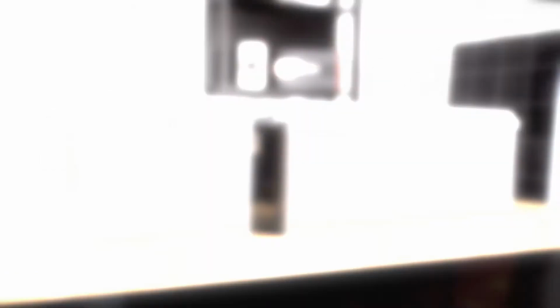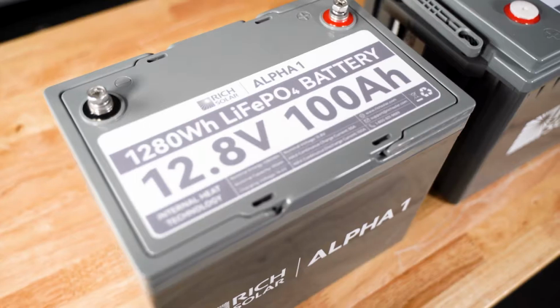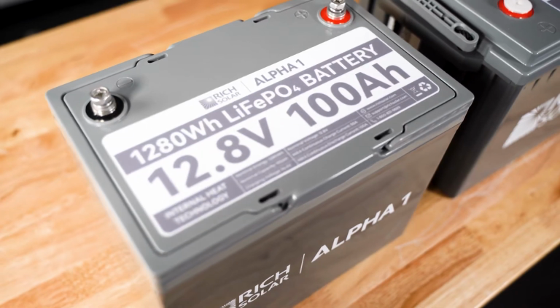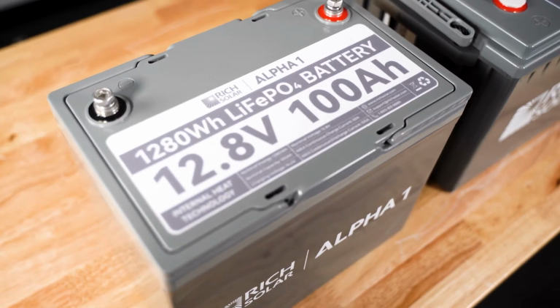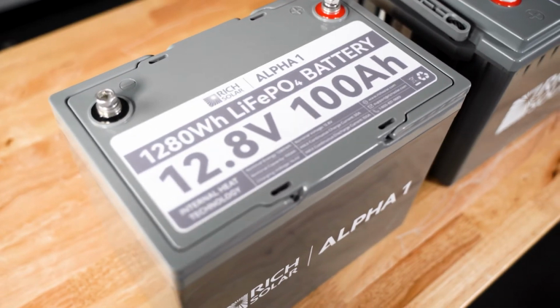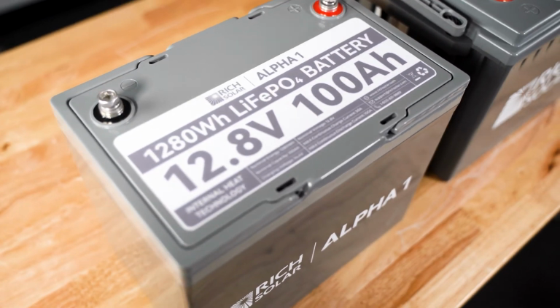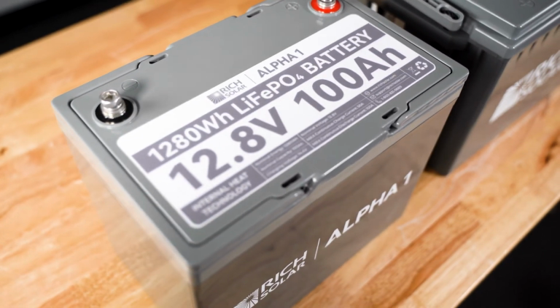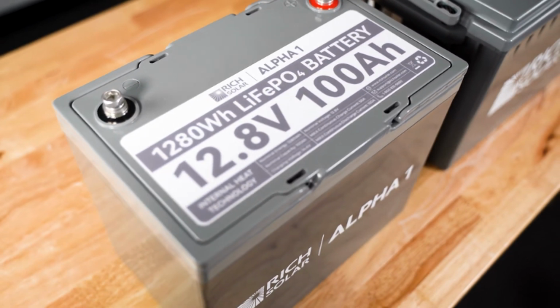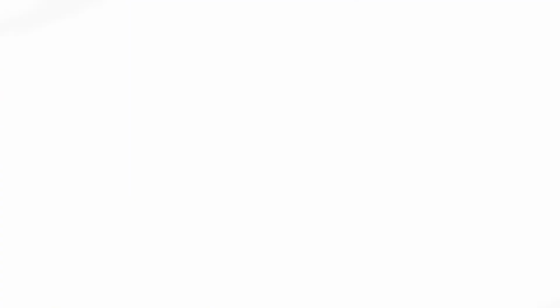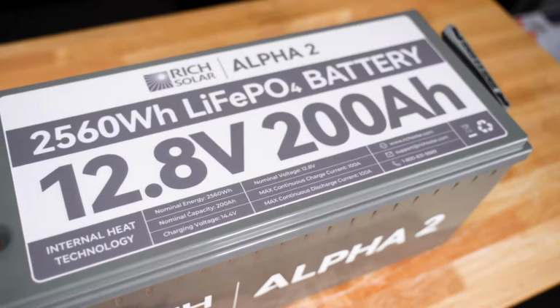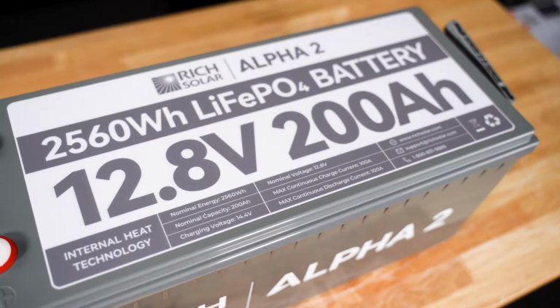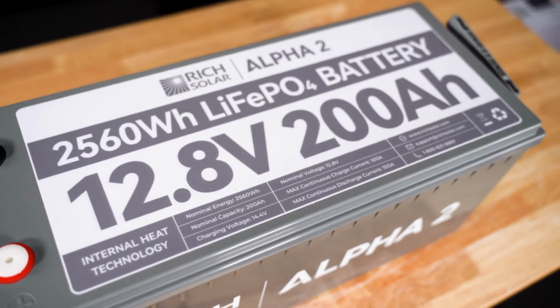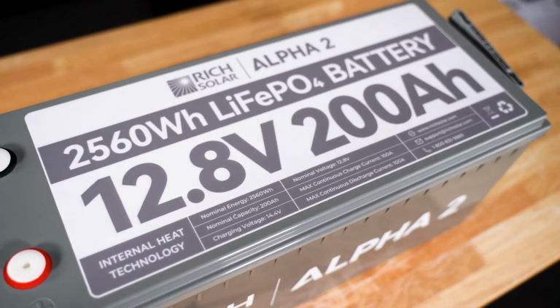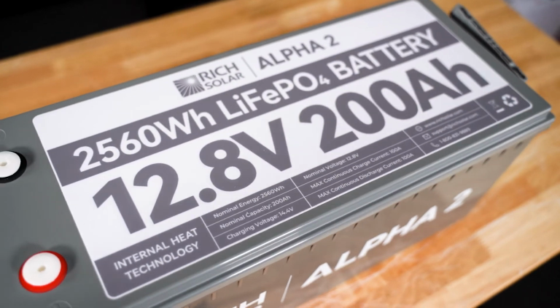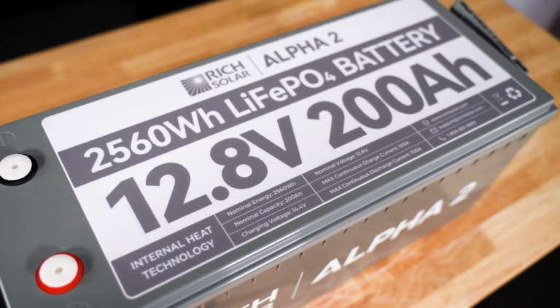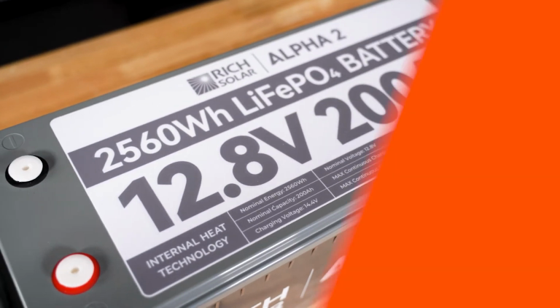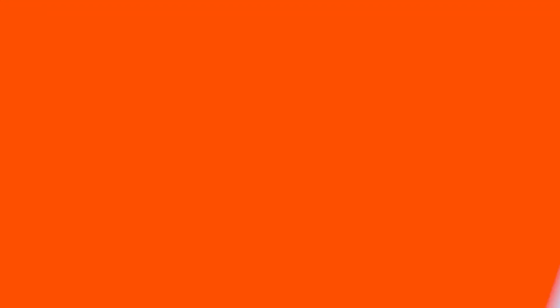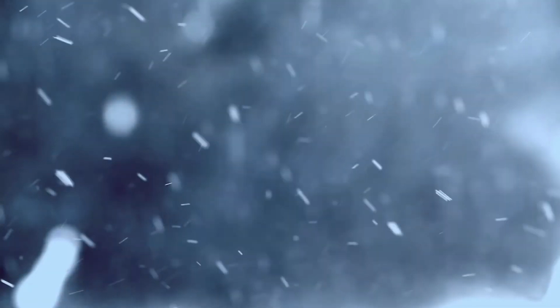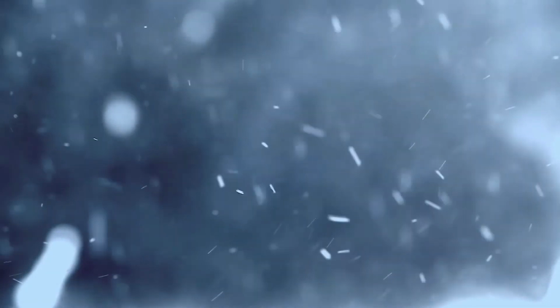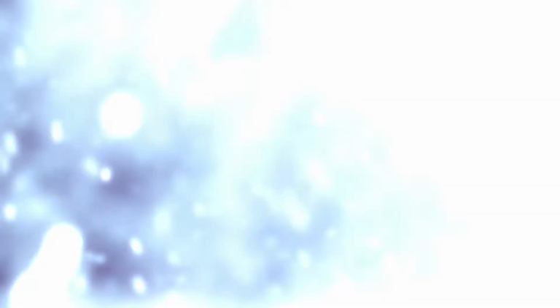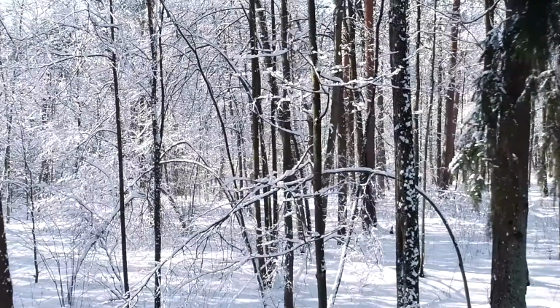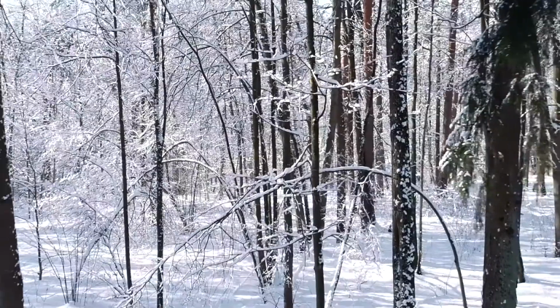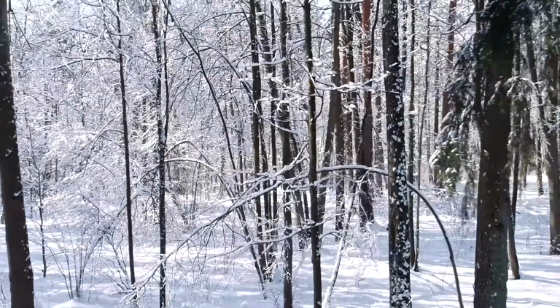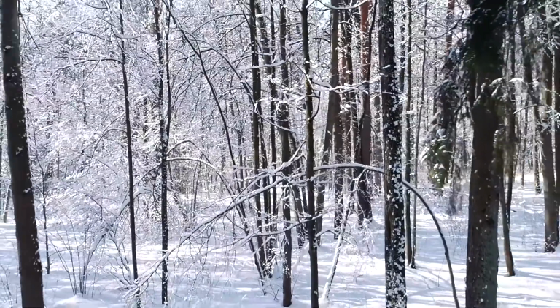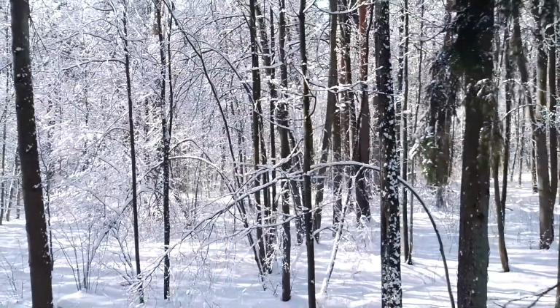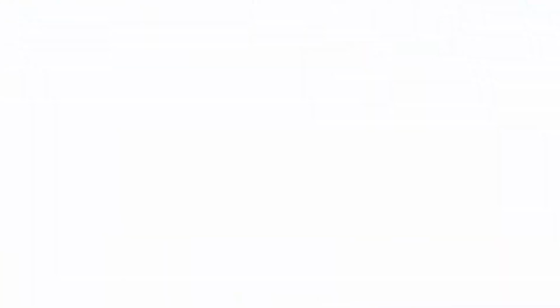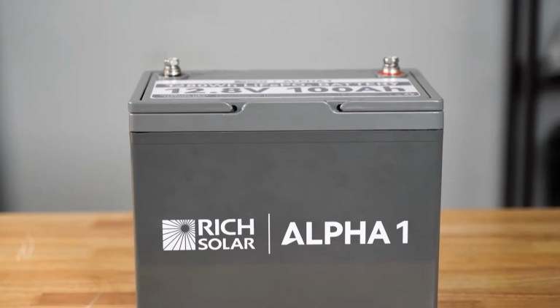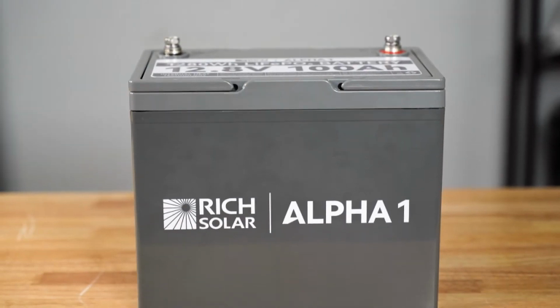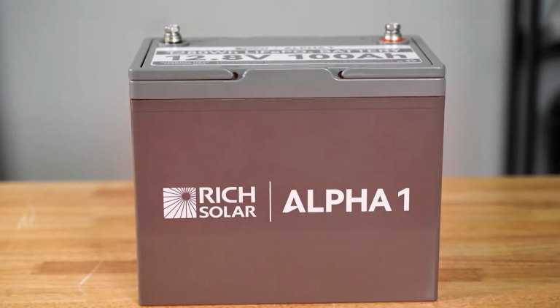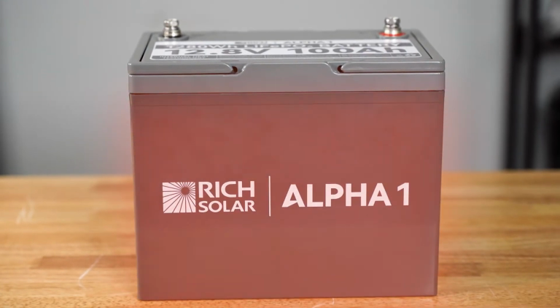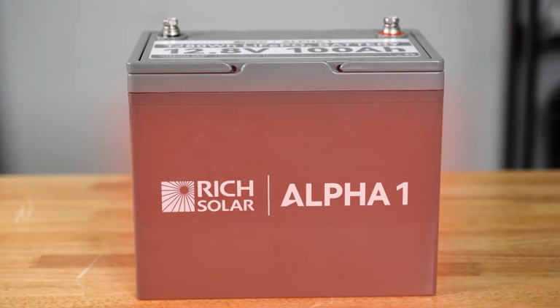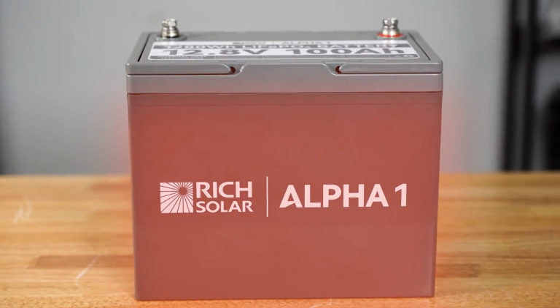These batteries offer new and improved features such as internal heating technology, which means if they're operating in sub-optimal temperatures, they'll automatically heat themselves up to maintain operation.